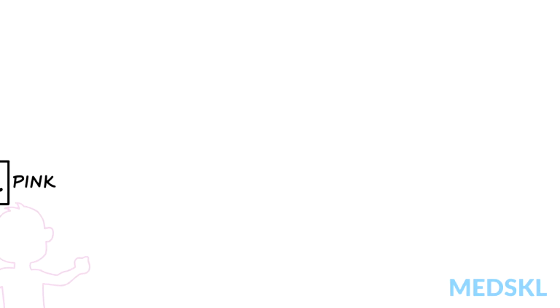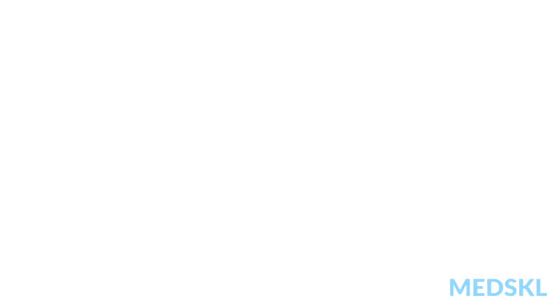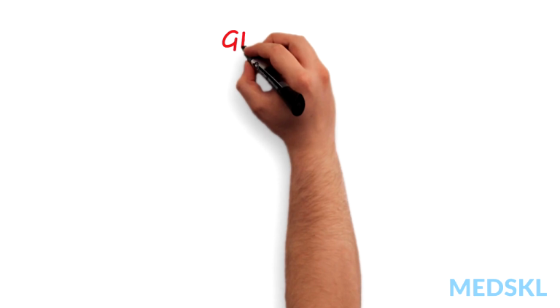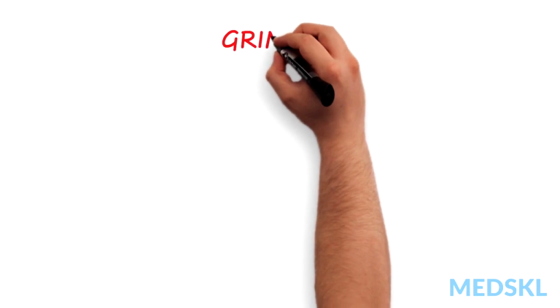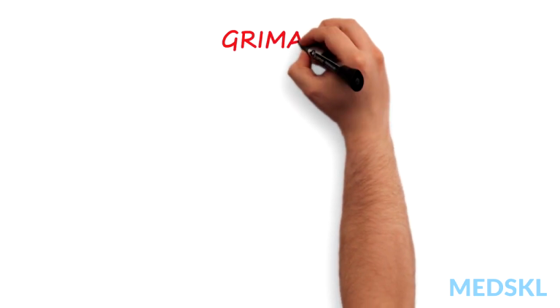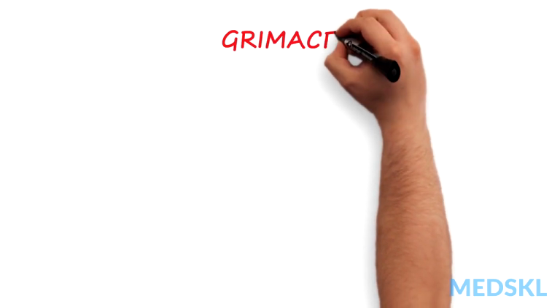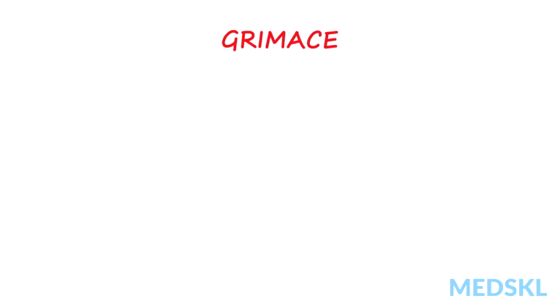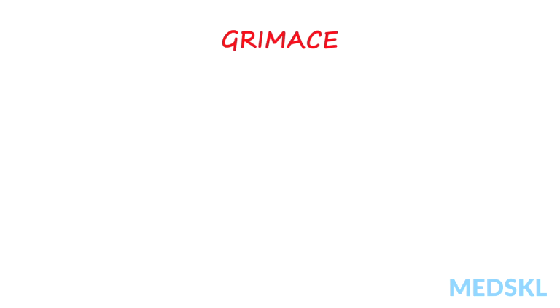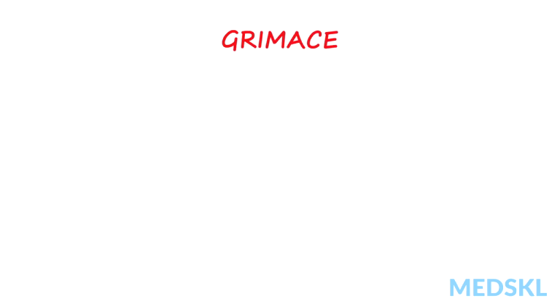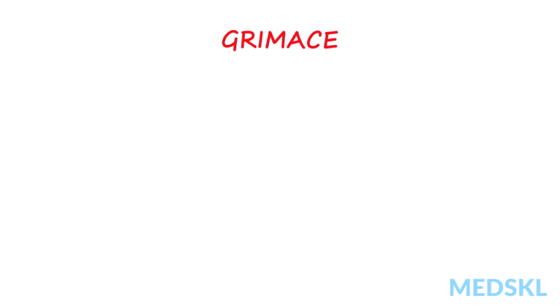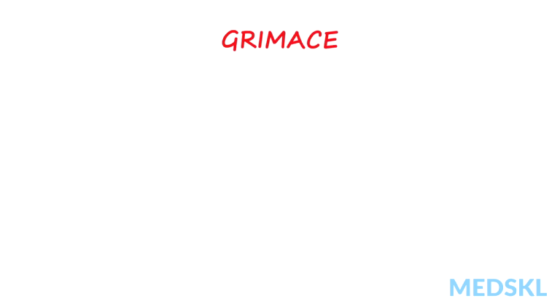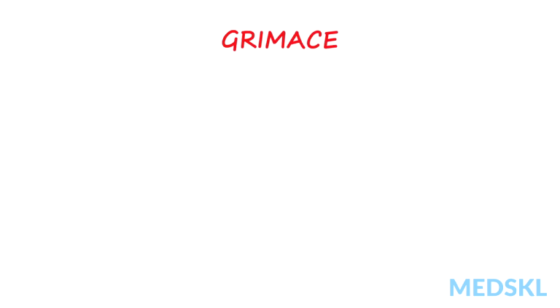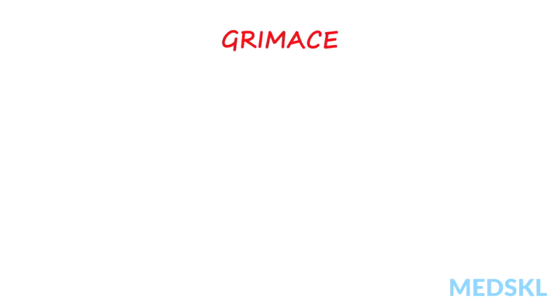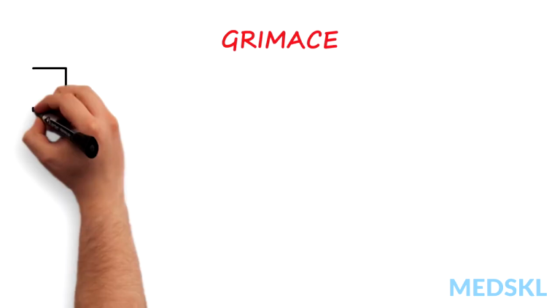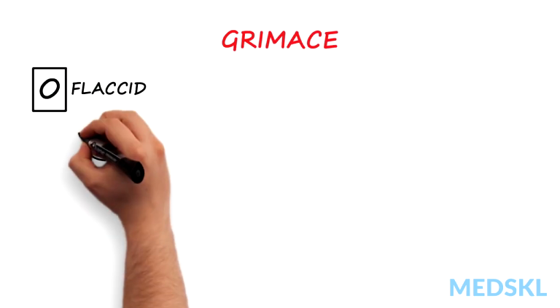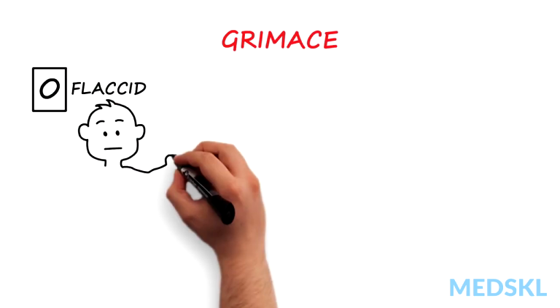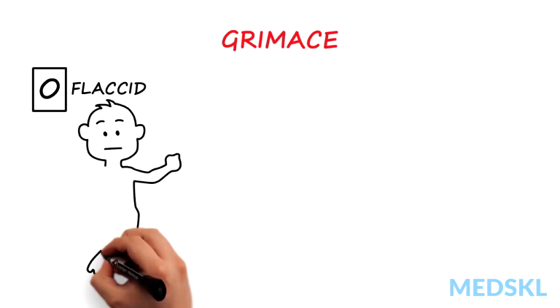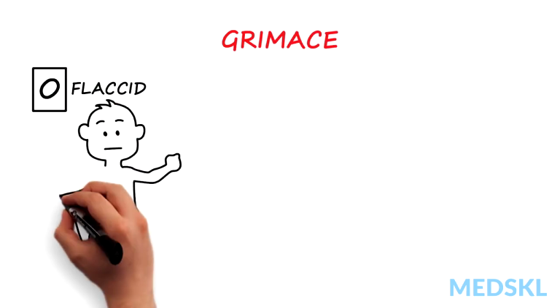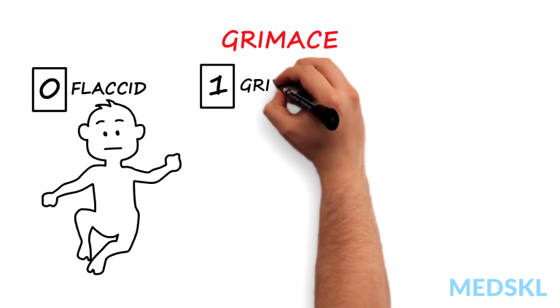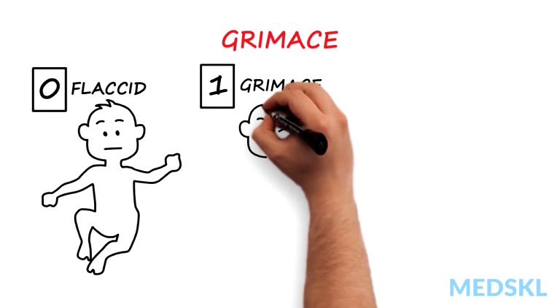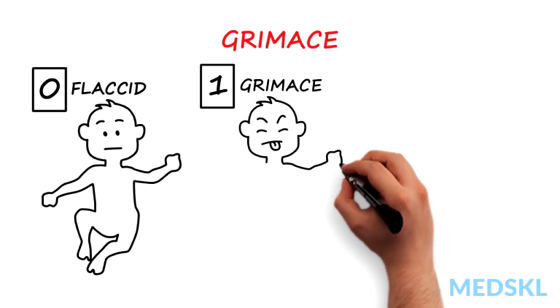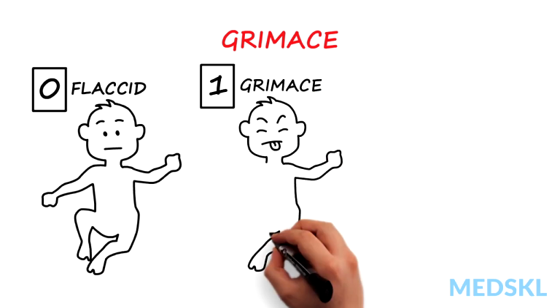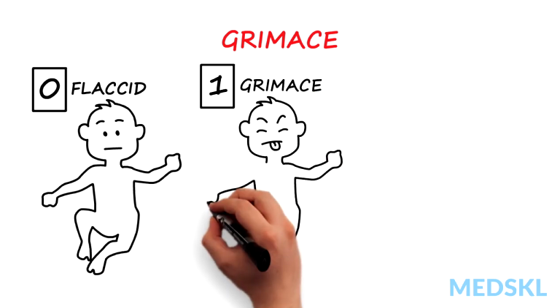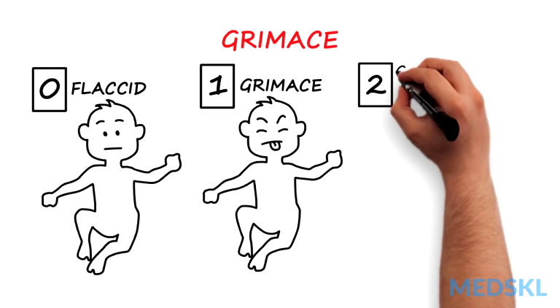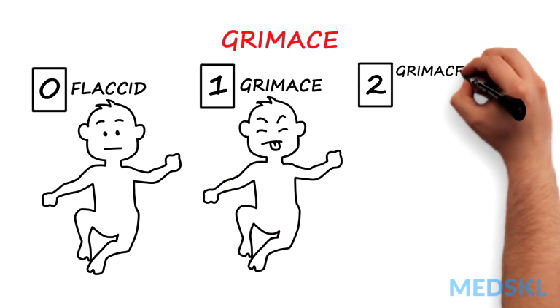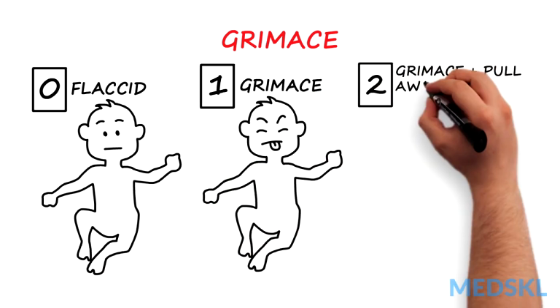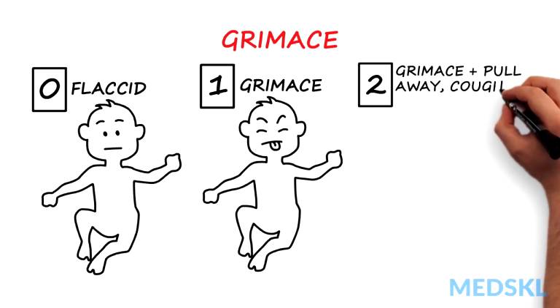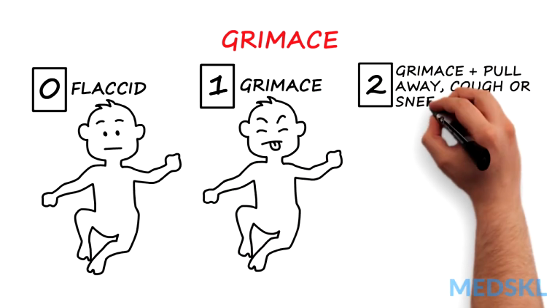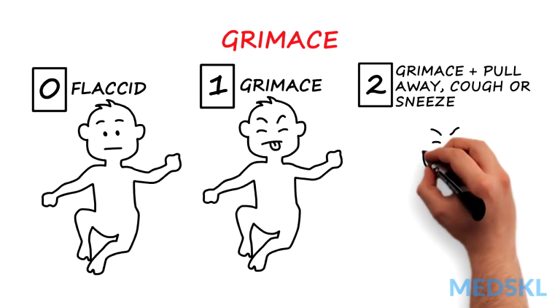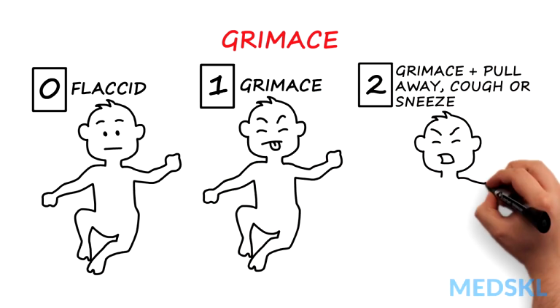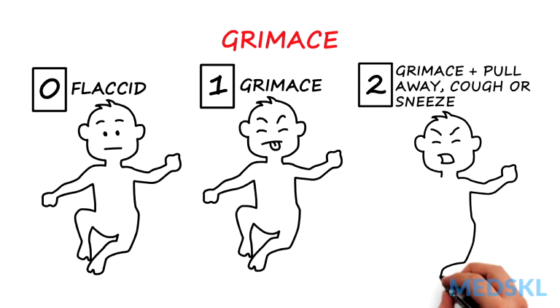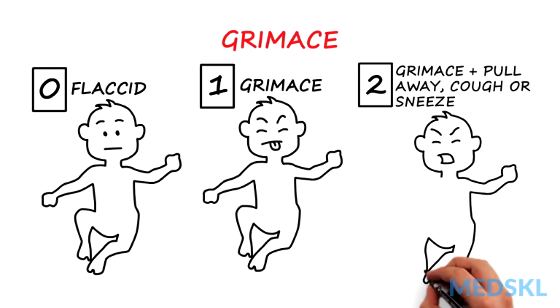G for grimace or reflex irritability: 0 for flaccid, 1 for grimace, 2 for grimace and pull away, cough or sneeze.